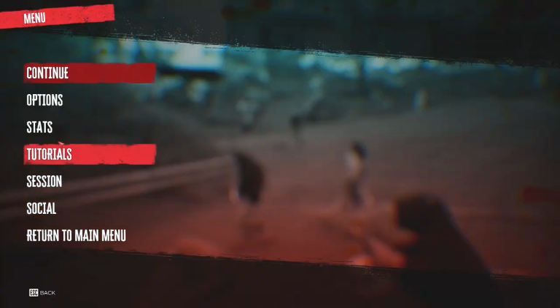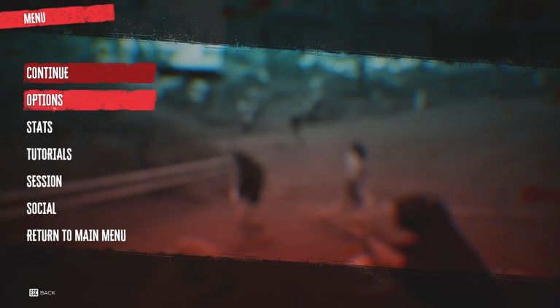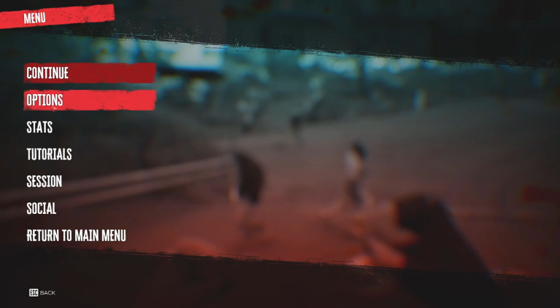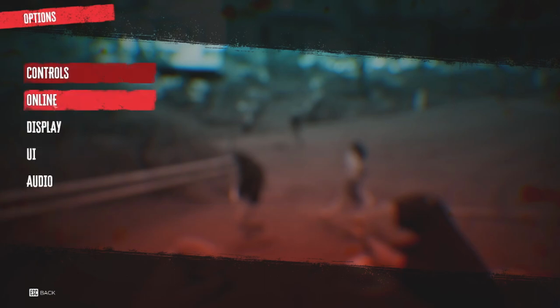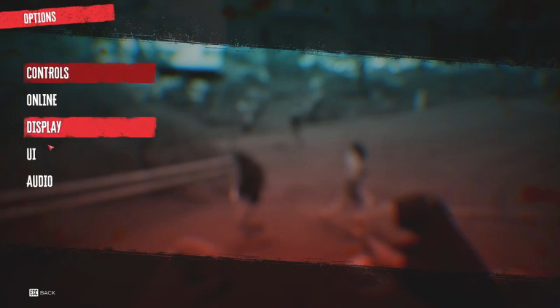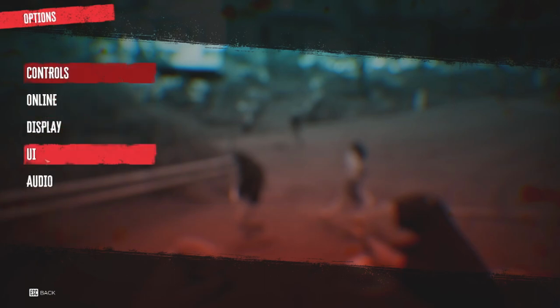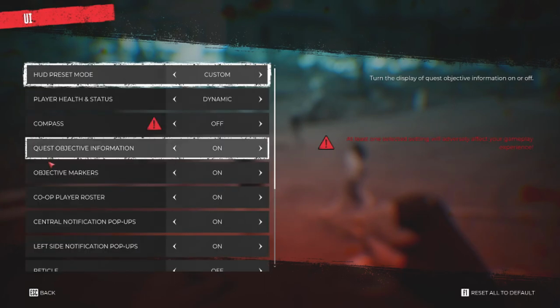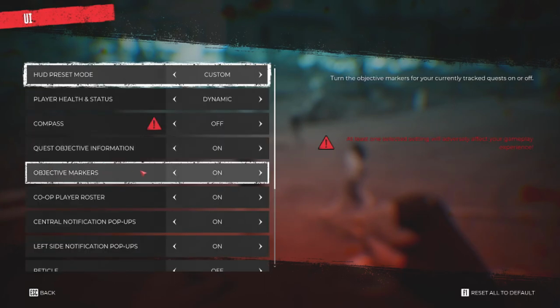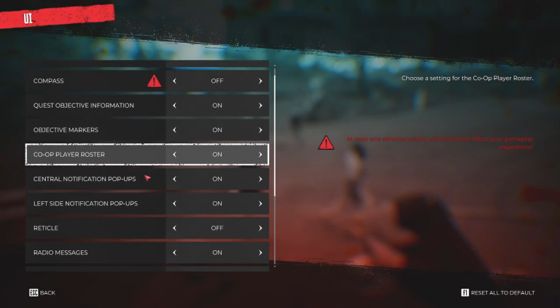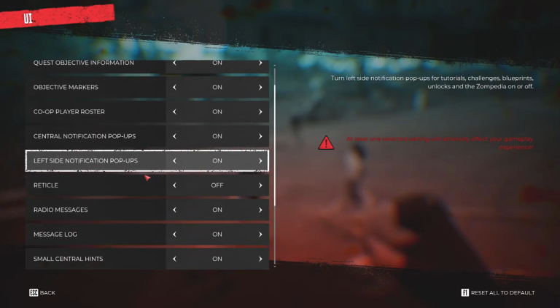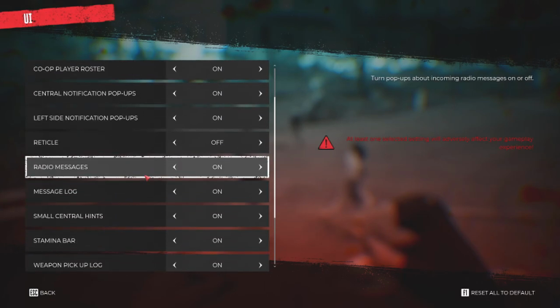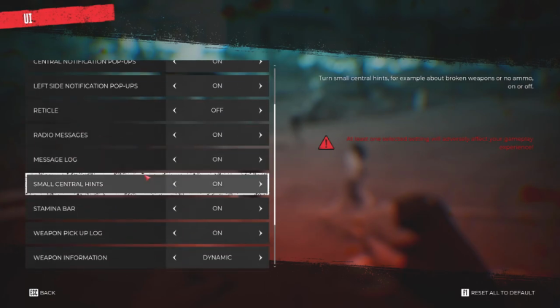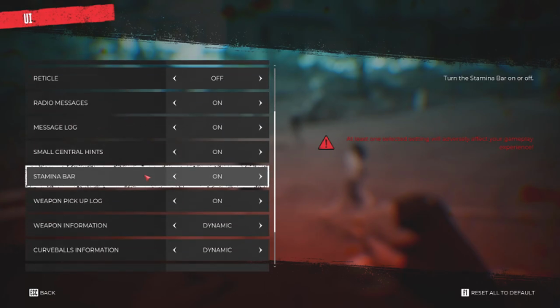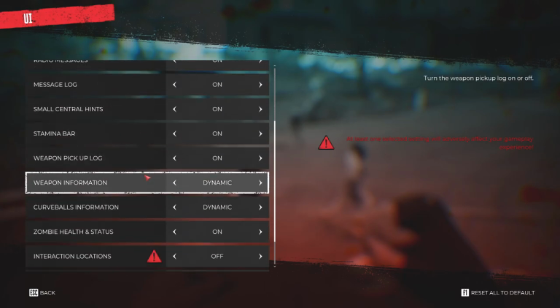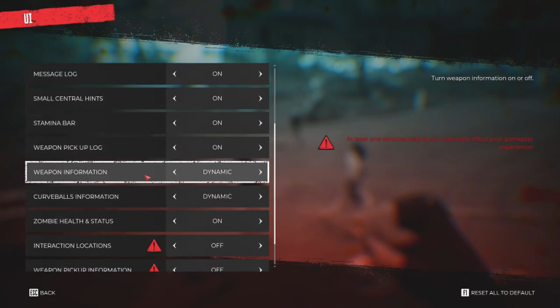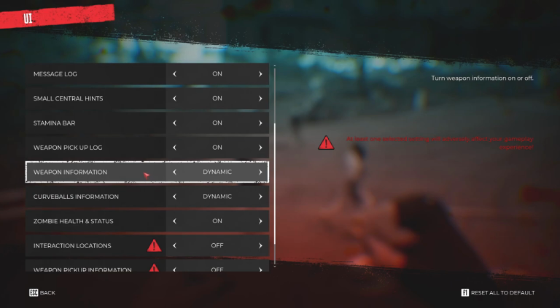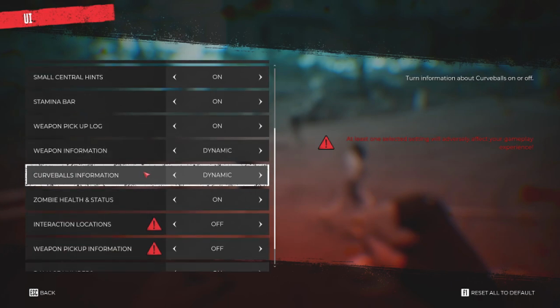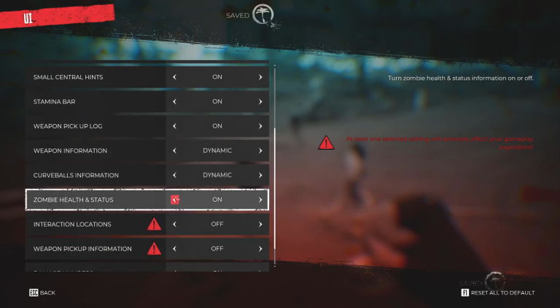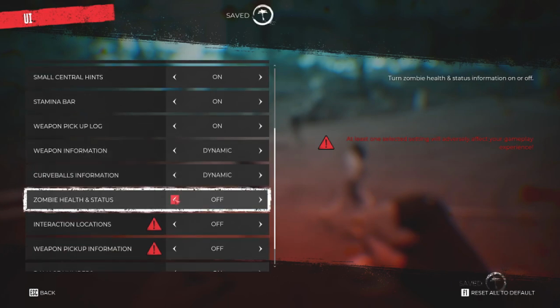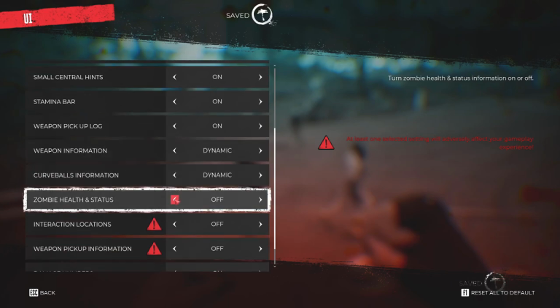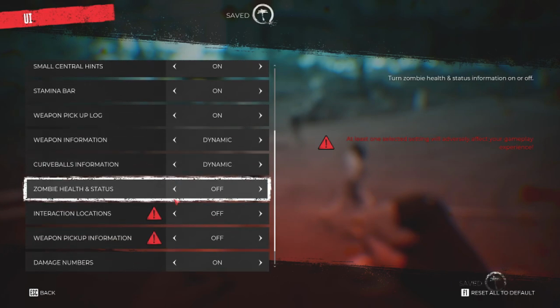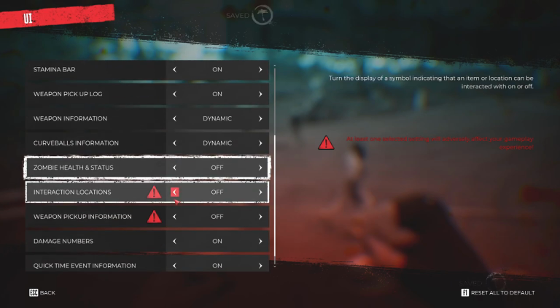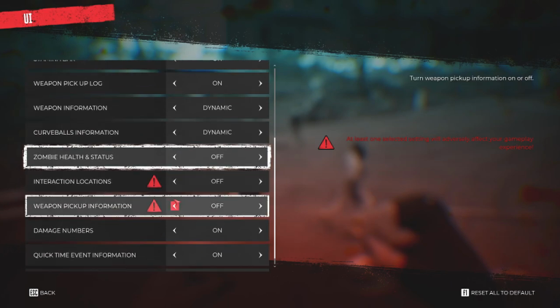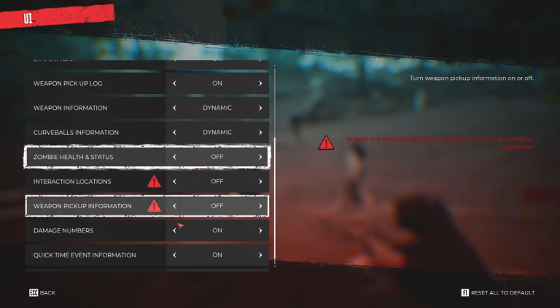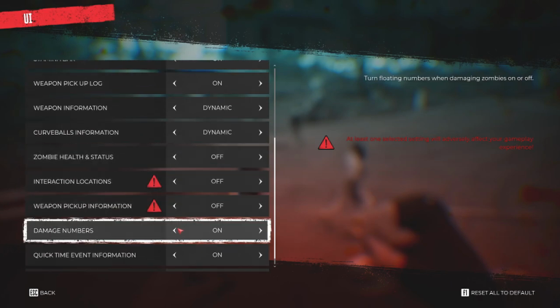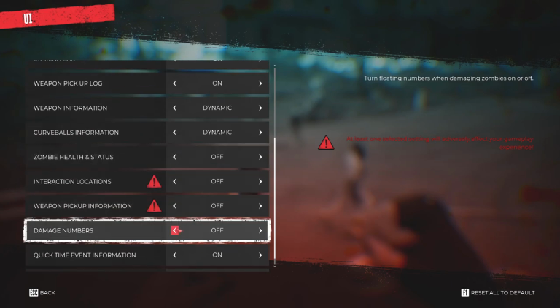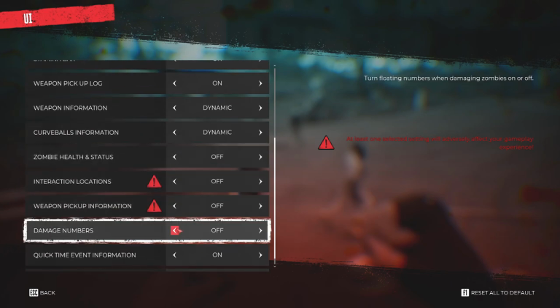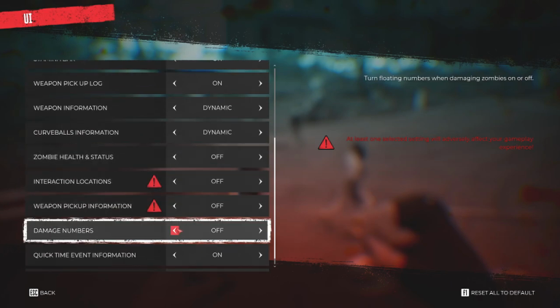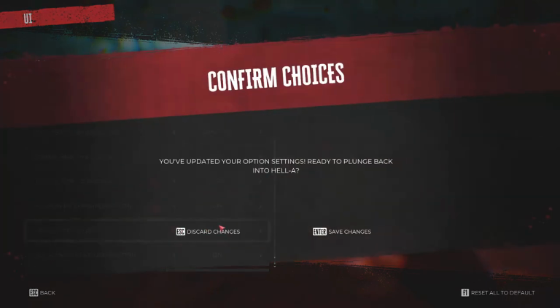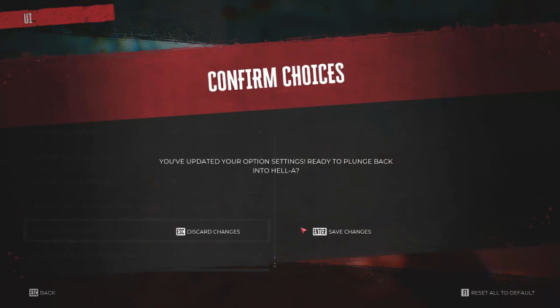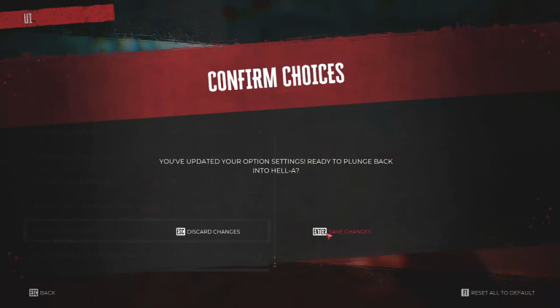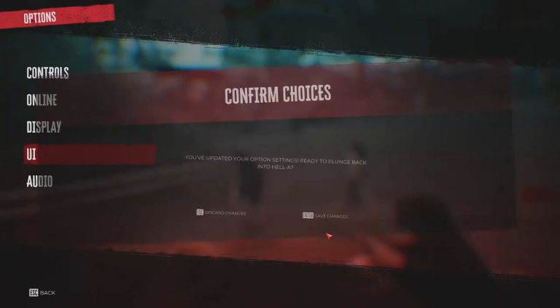Now let's see what happens if we change that. Go to the UI, and what you want to turn off is zombie health and status, and damage numbers. Press escape, save.